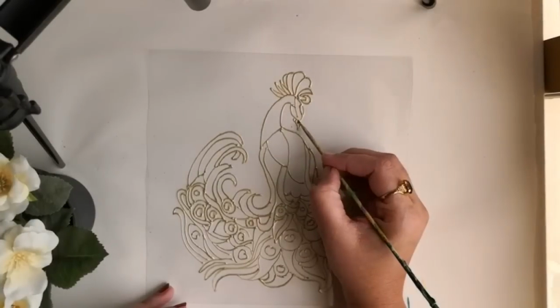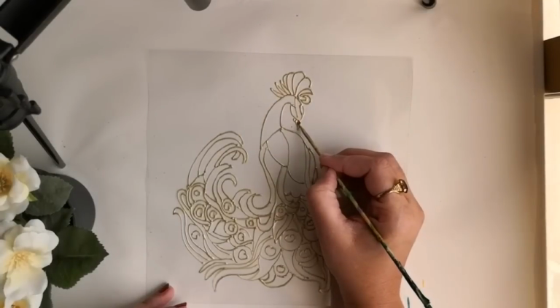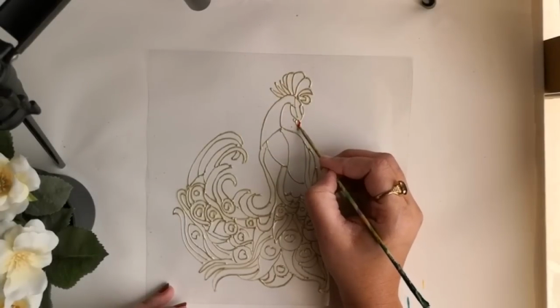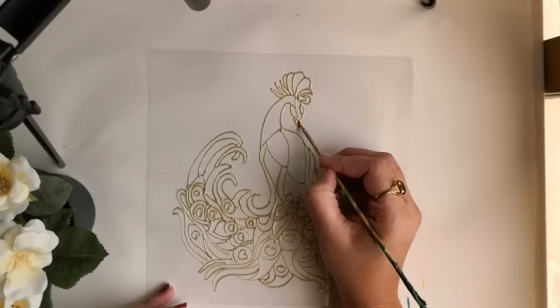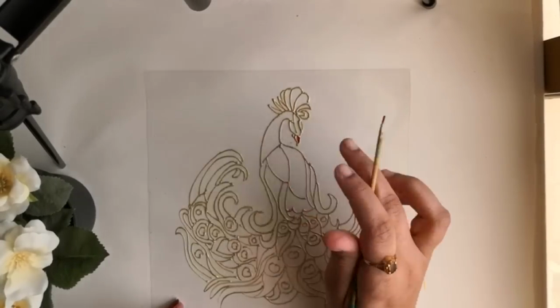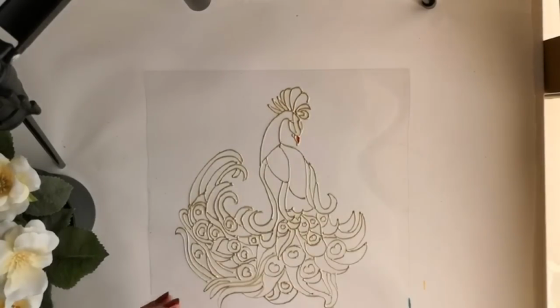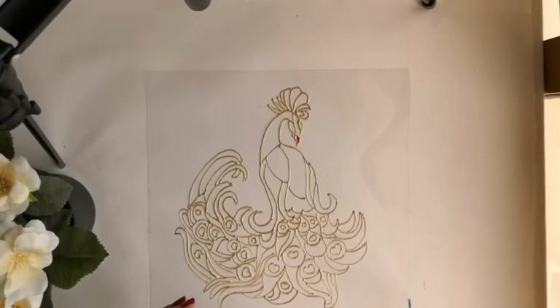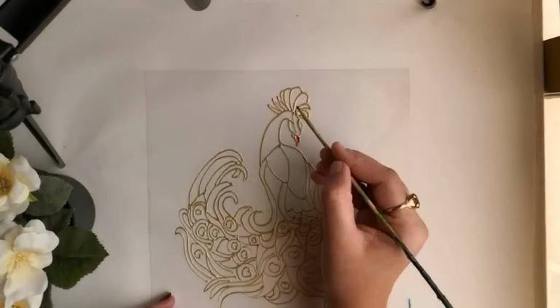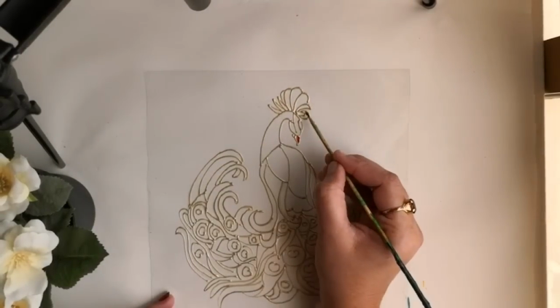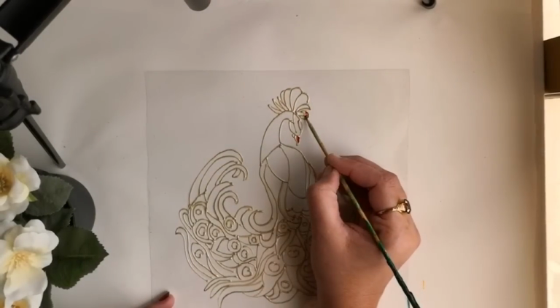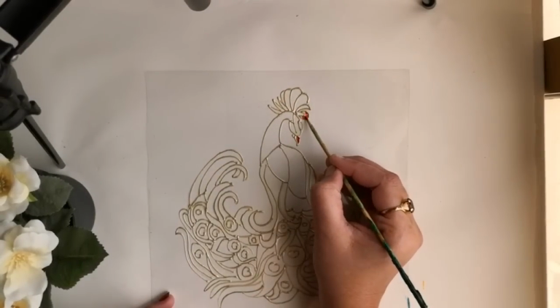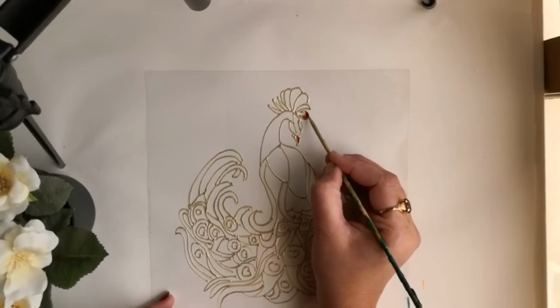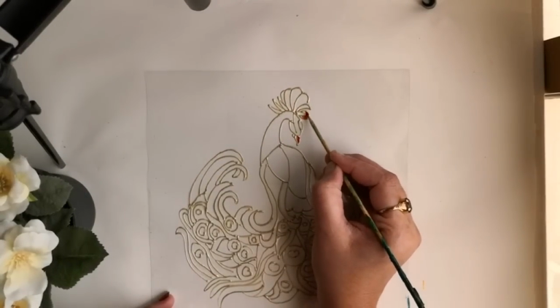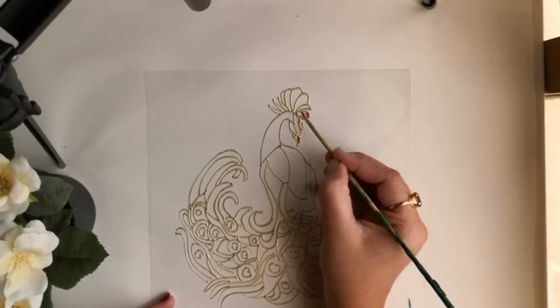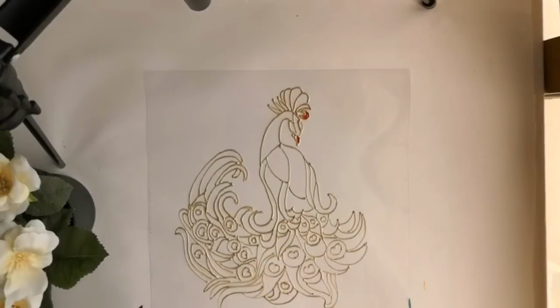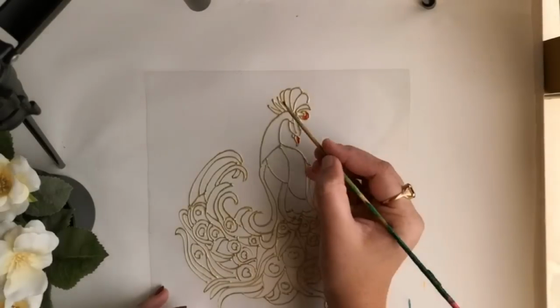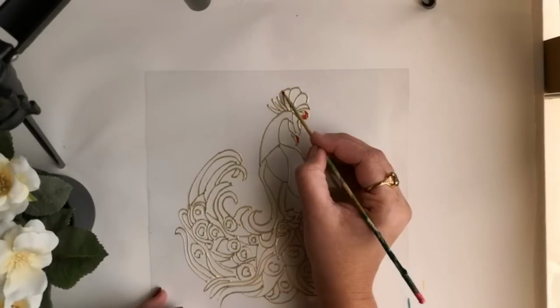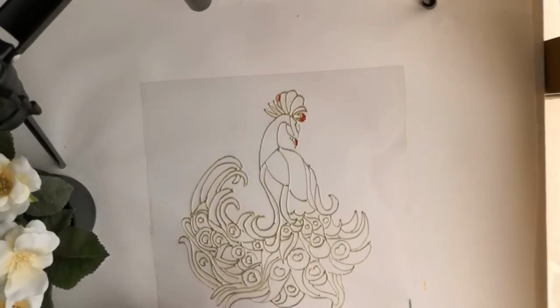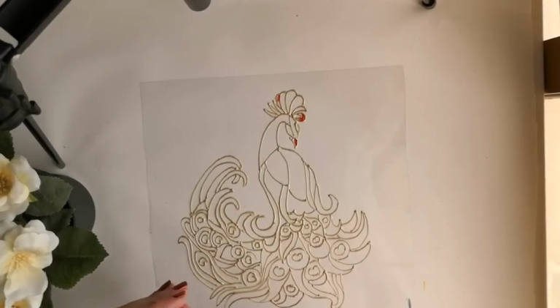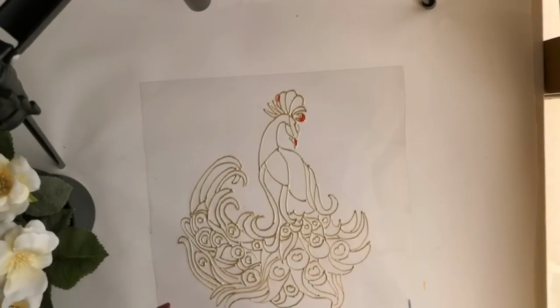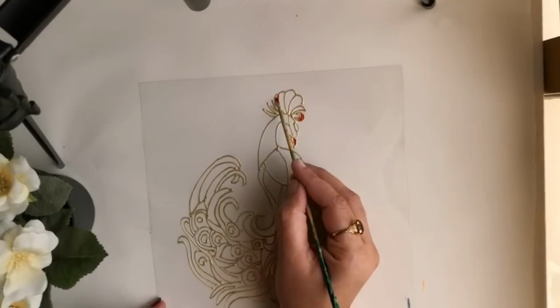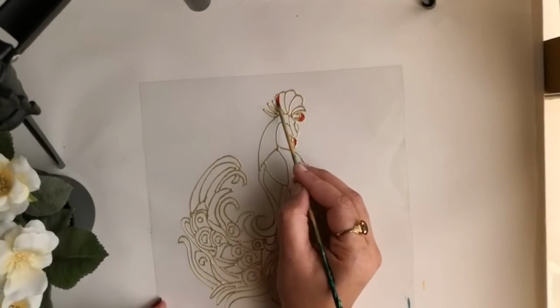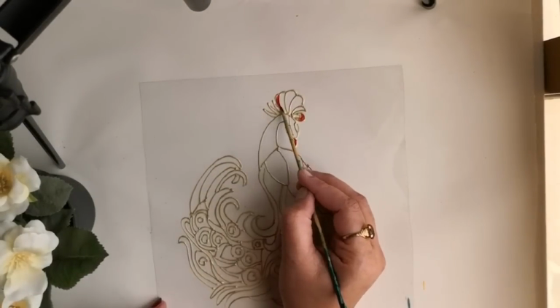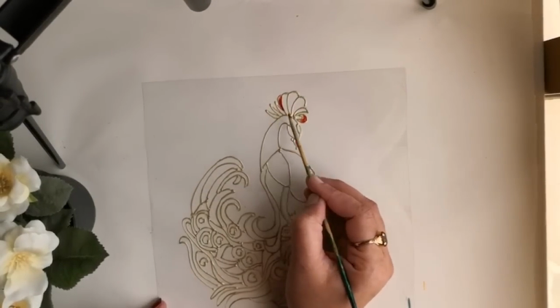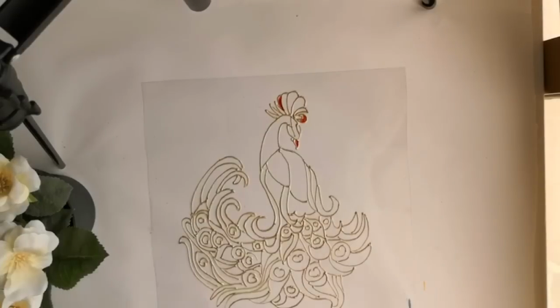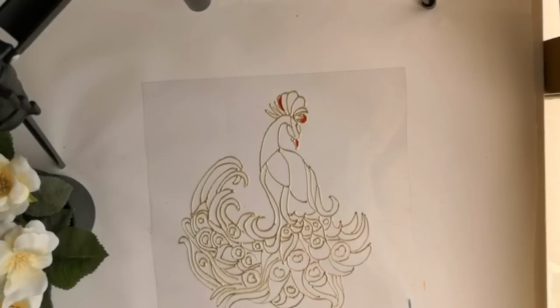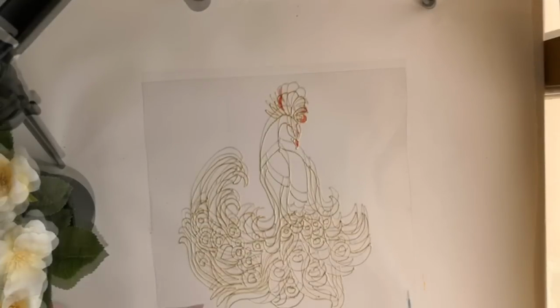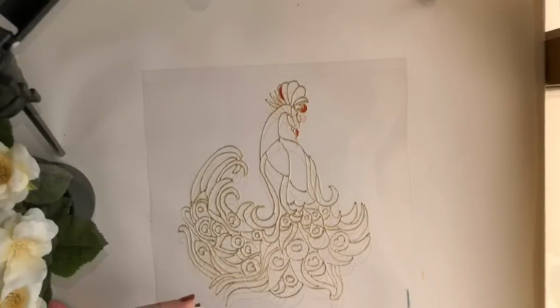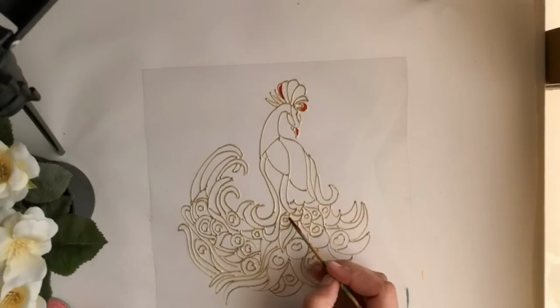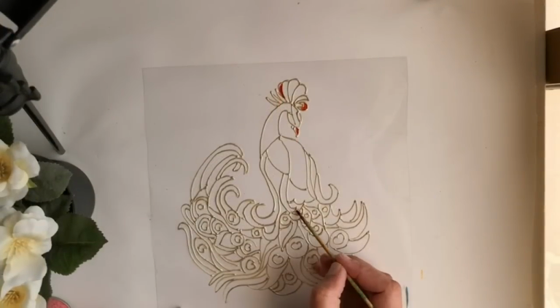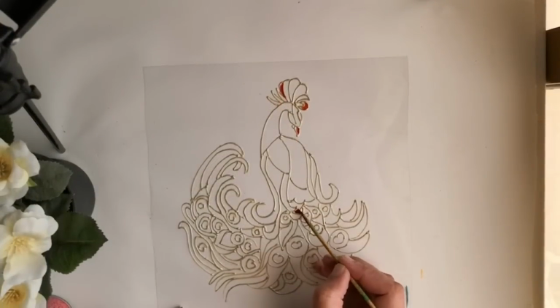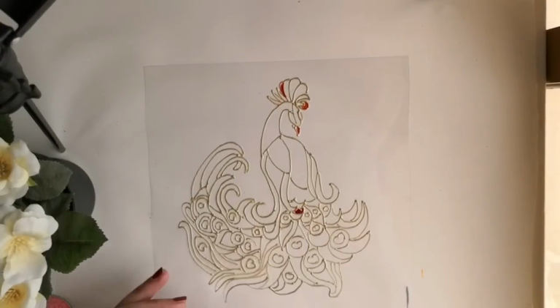I'm mostly using Pebeo Vitrail paints for this painting. You can use any other brand of your choice according to availability. I'm starting with adding crimson in this design. Since I have small portions to paint, I prefer using a toothpick rather than a brush.